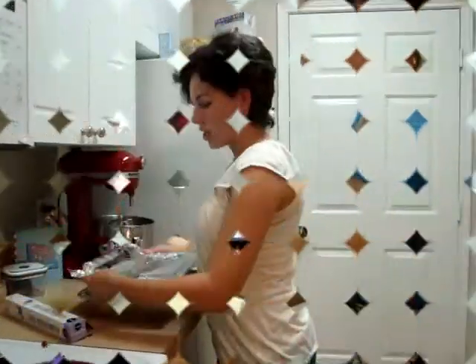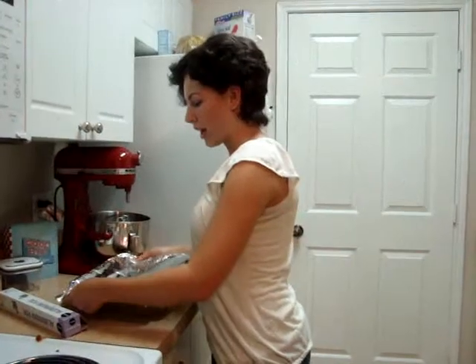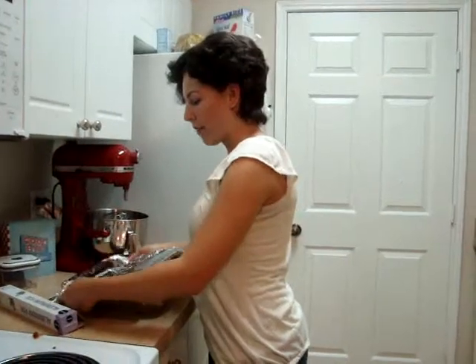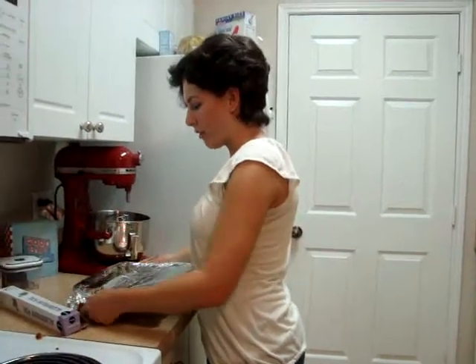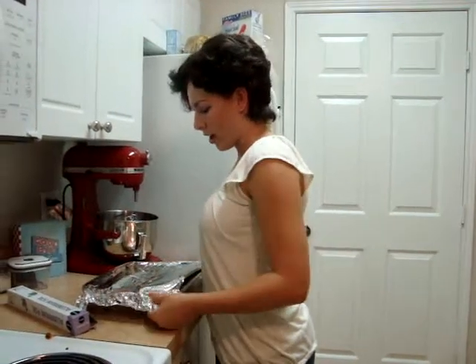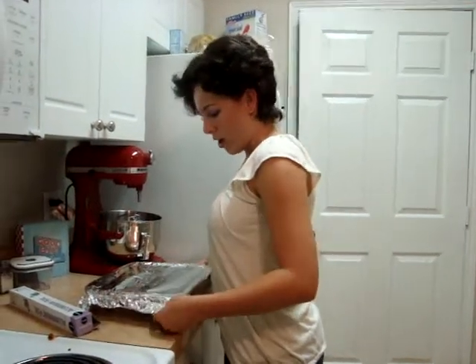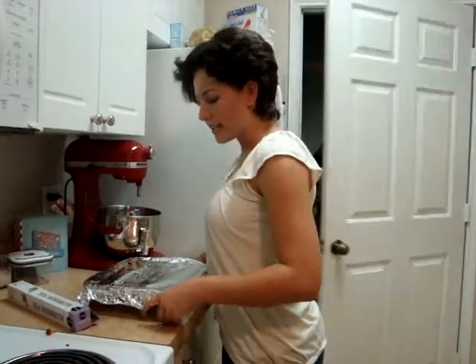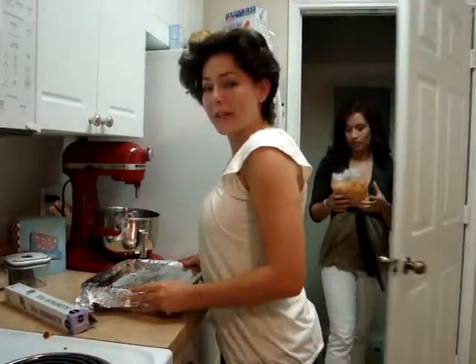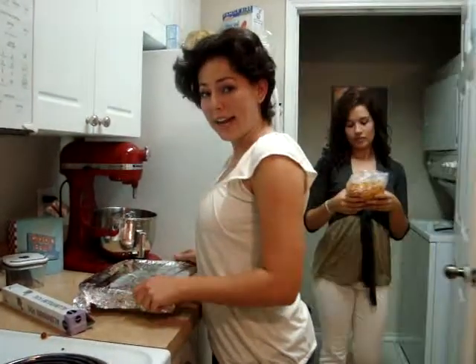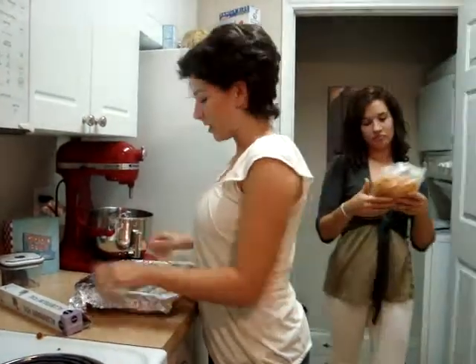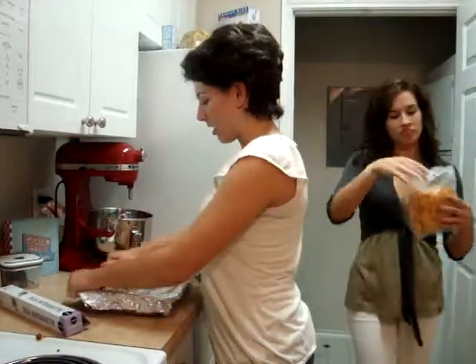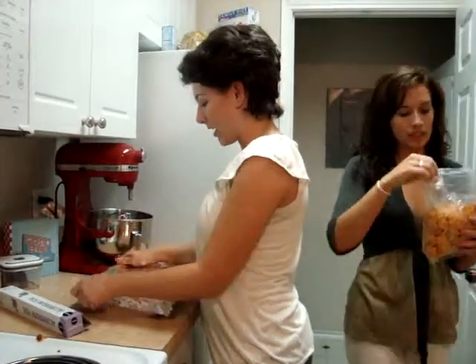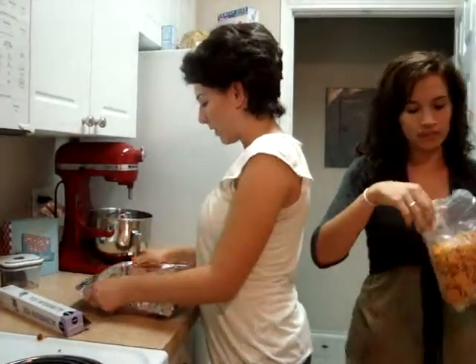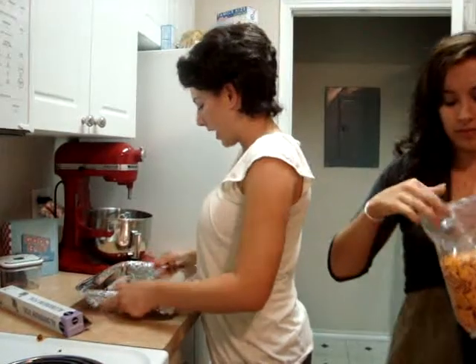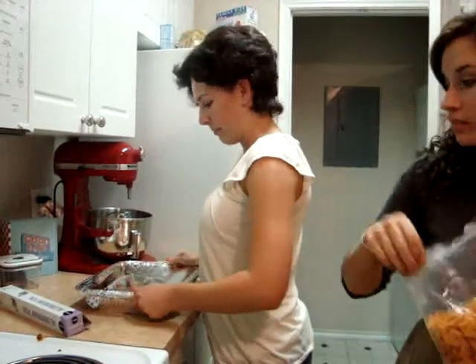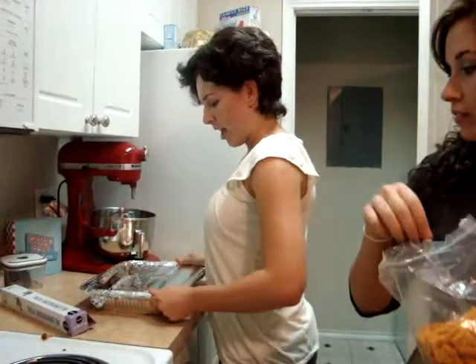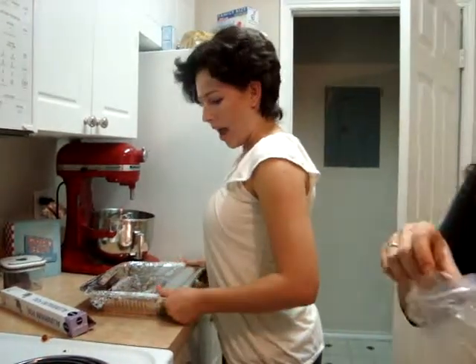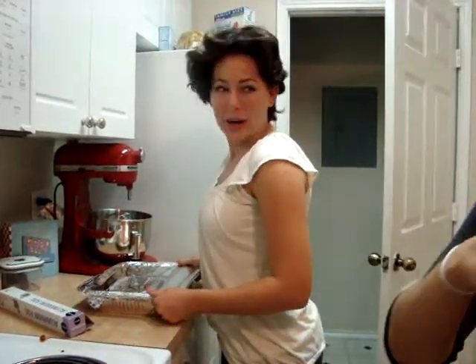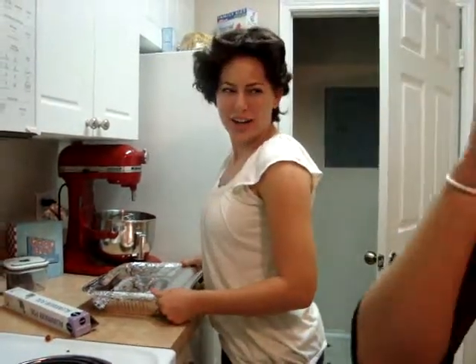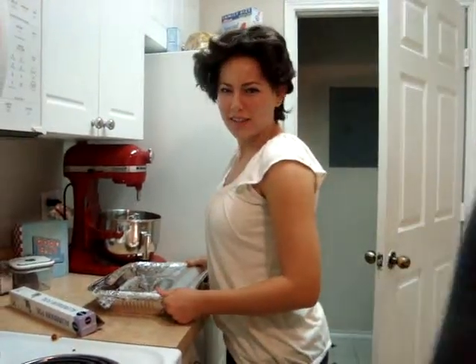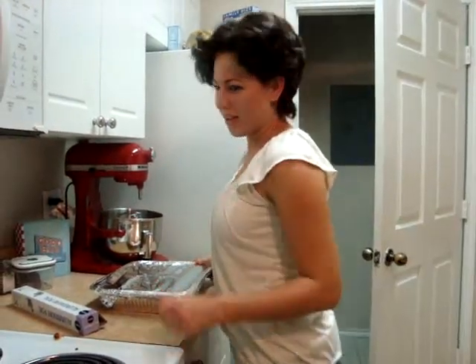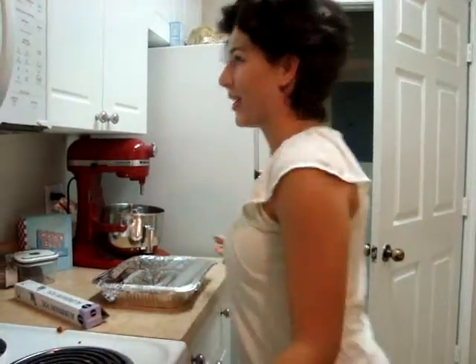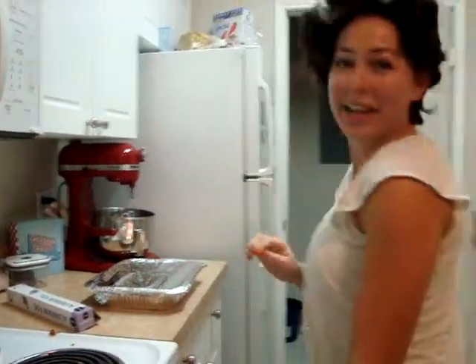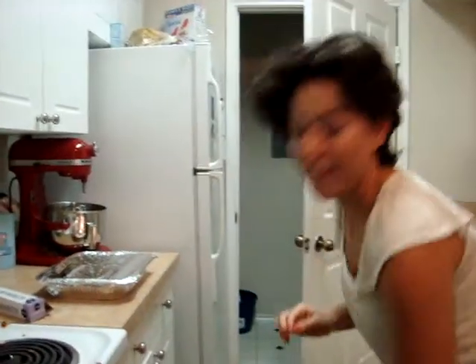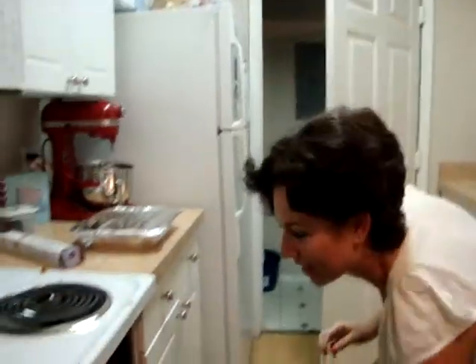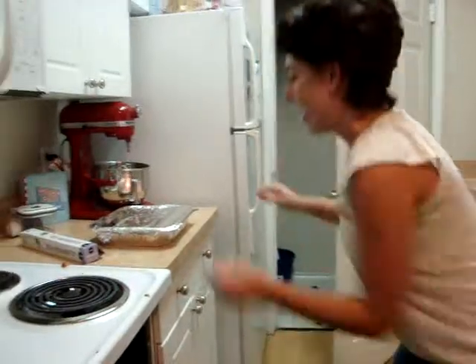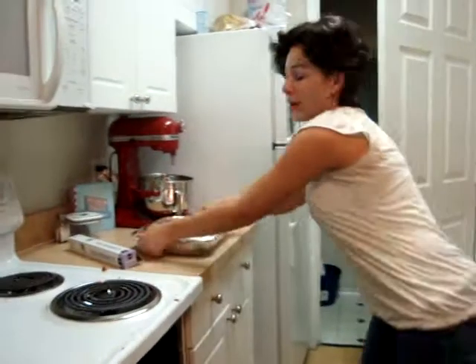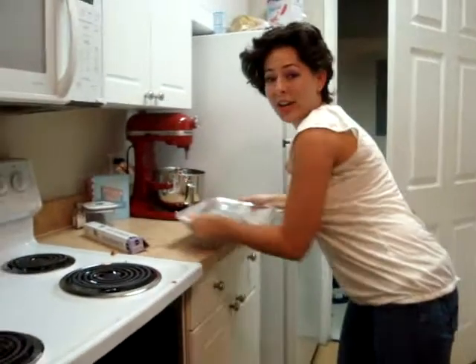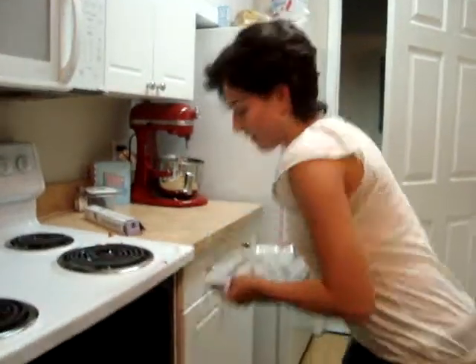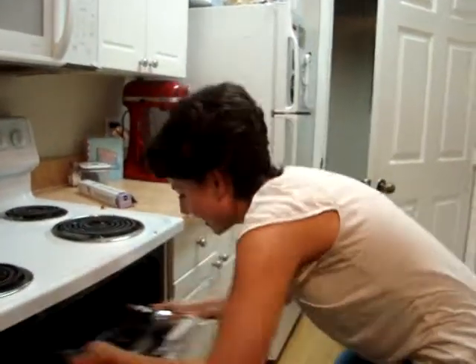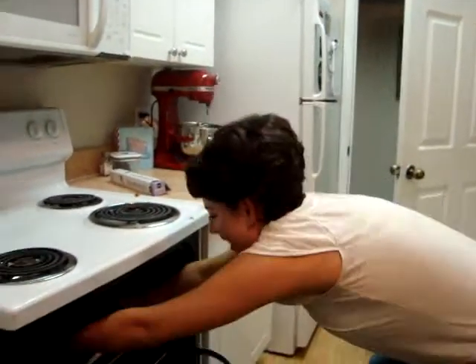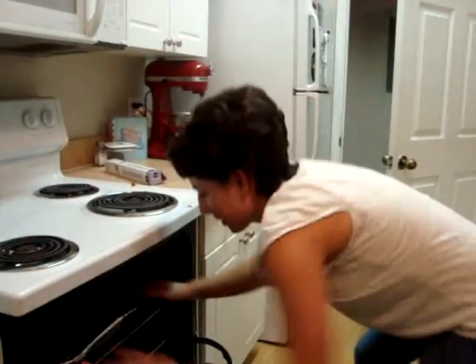We continued with the layers to finish the whole lasagna. Then we cover it with aluminum foil, put it in the oven, and let it cook for 55 minutes.